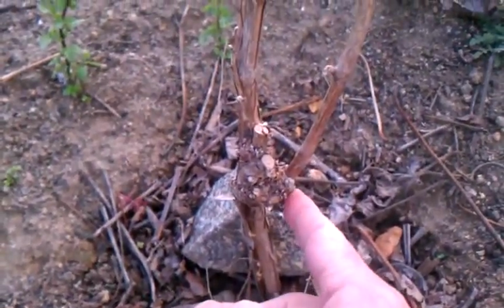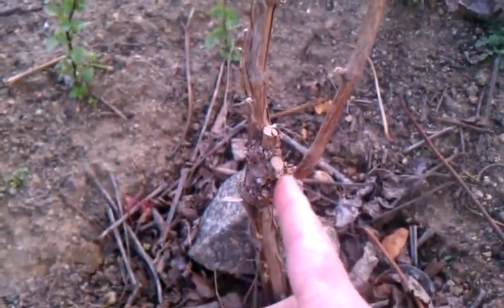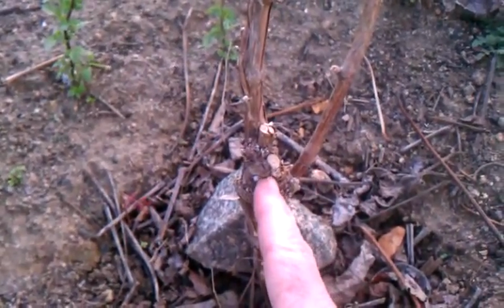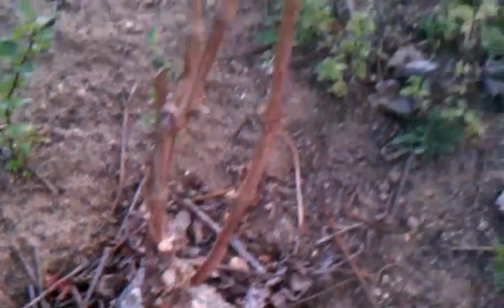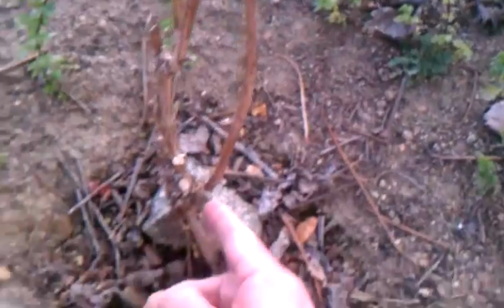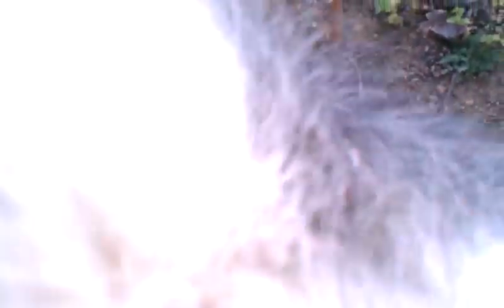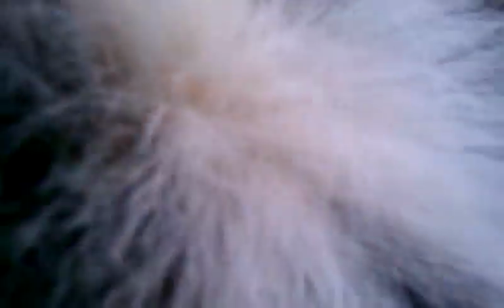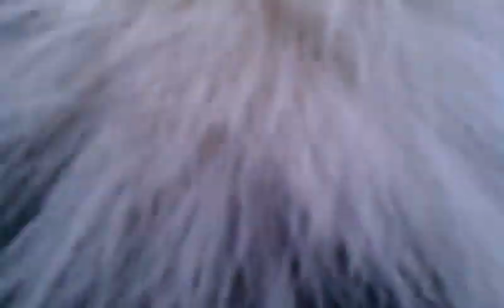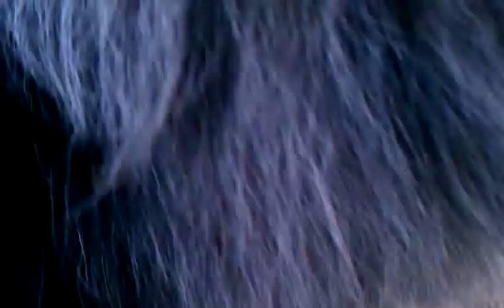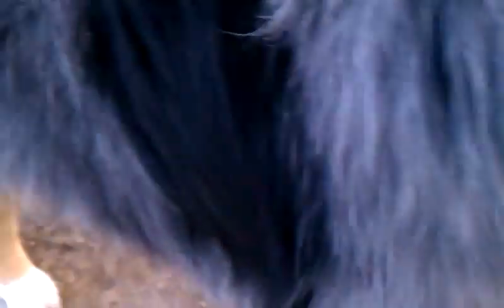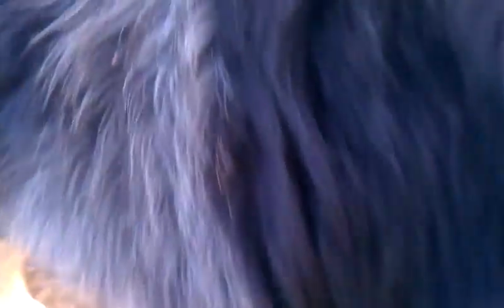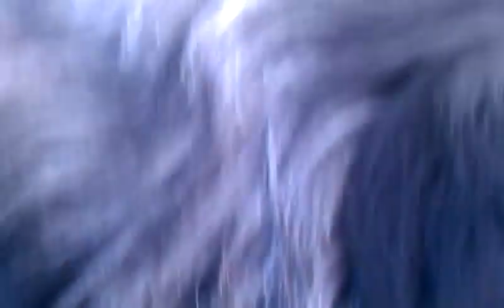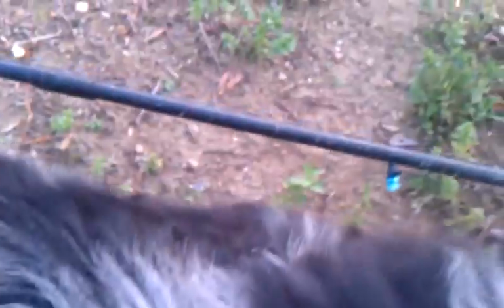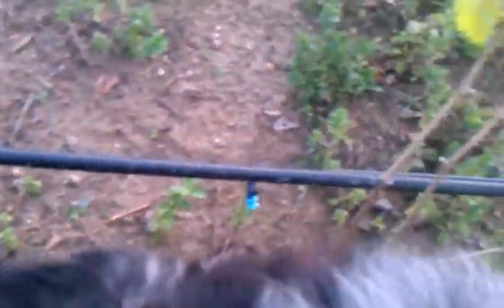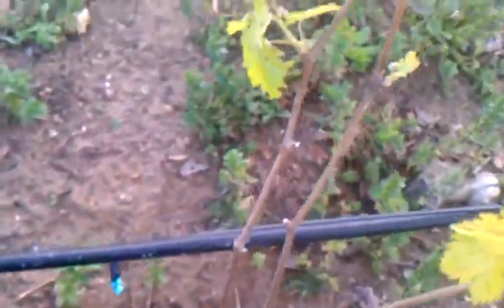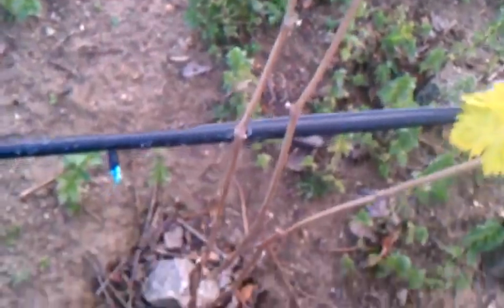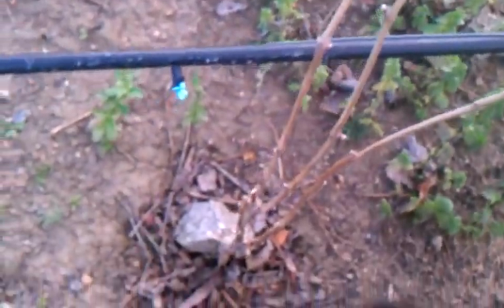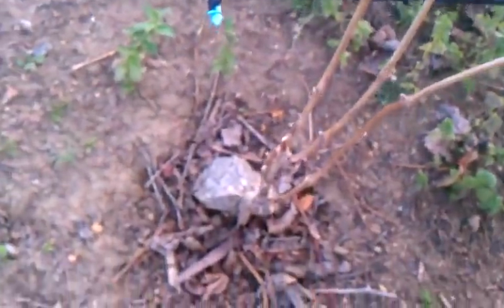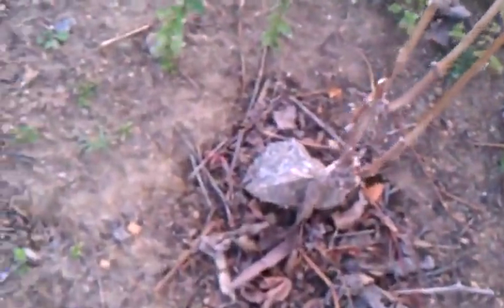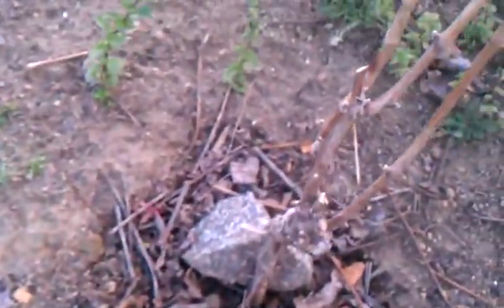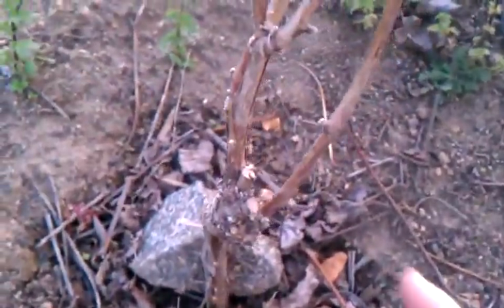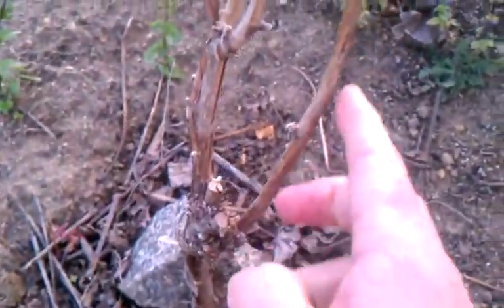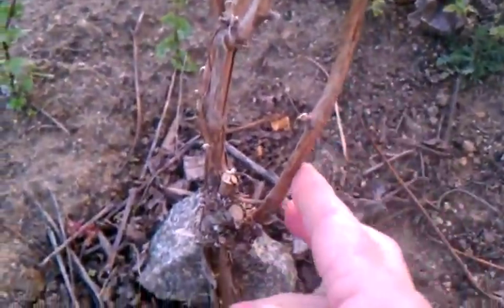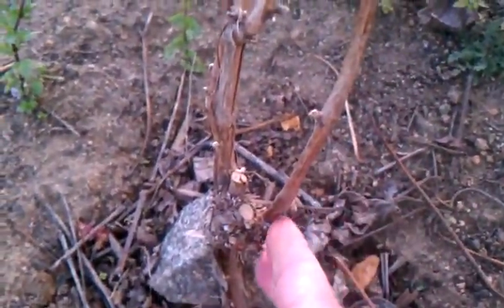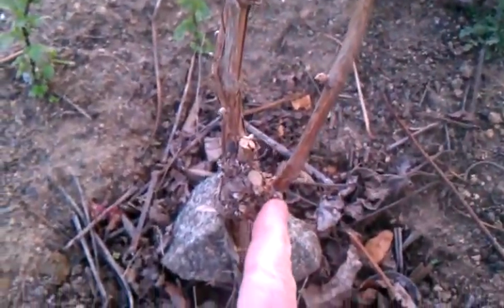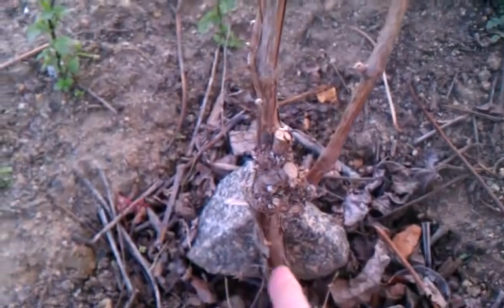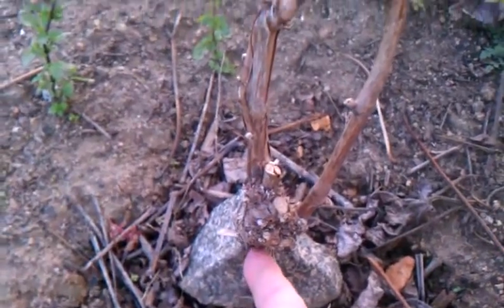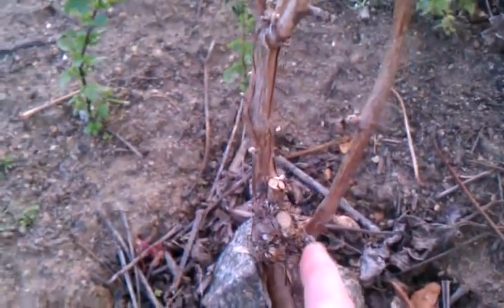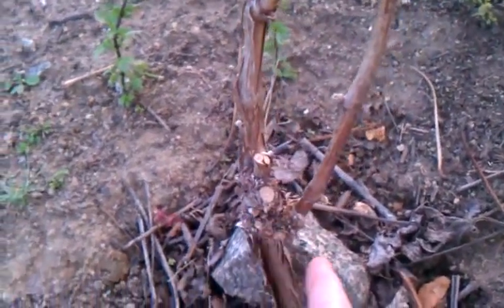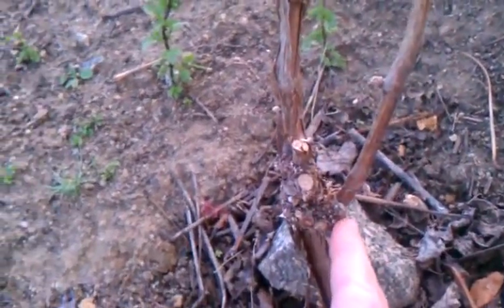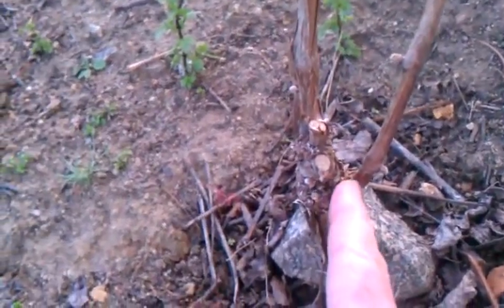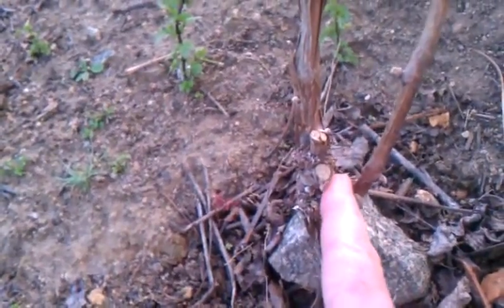This shoot is above the graft — there's the graft. These are grafted vines by Nova Vines. I'm going to keep the one that has a direct connection here to the main part of the vine, so the plumbing would be a little bit better.